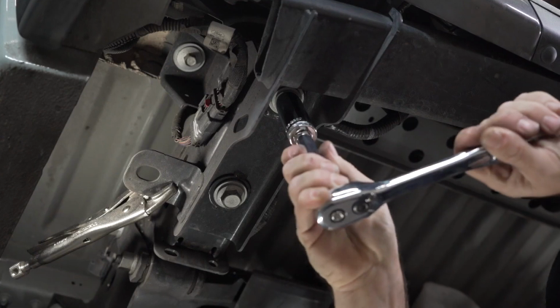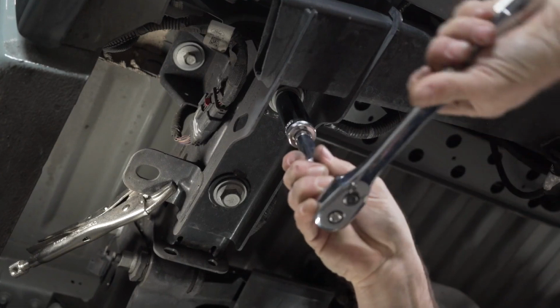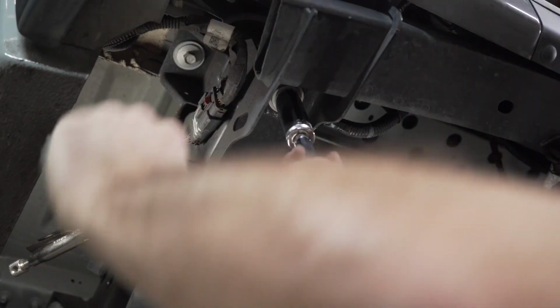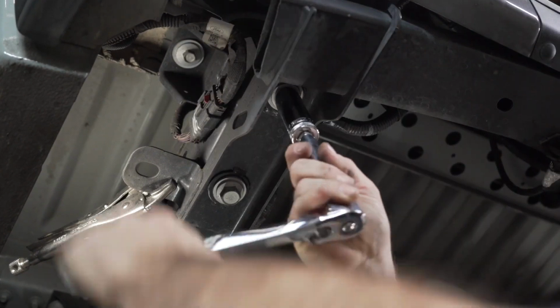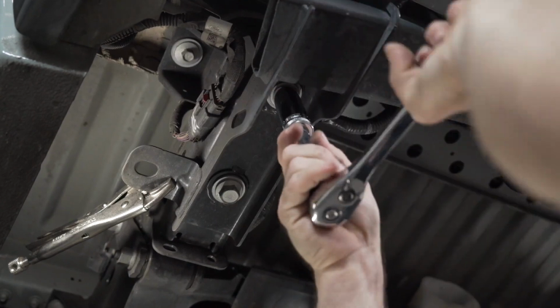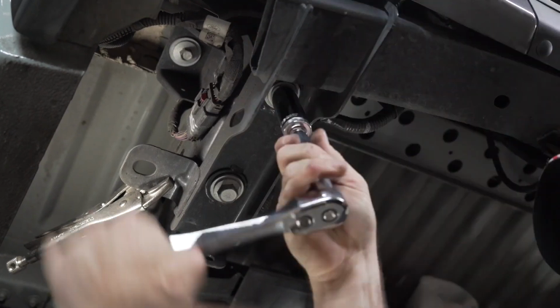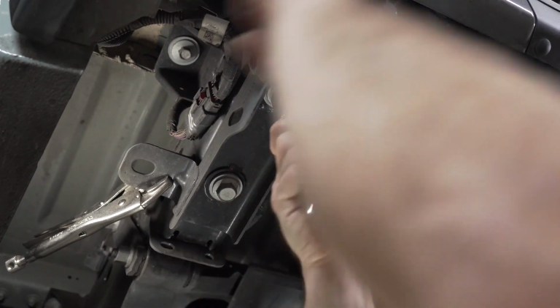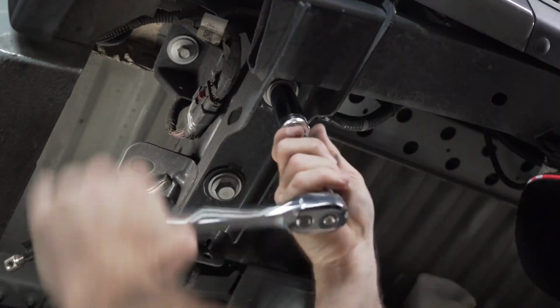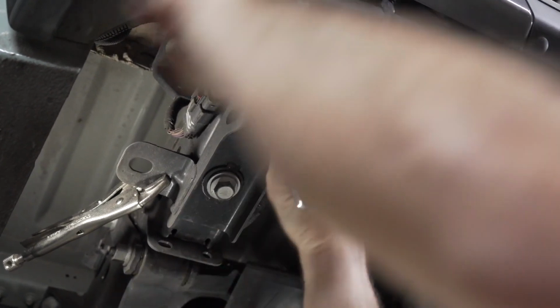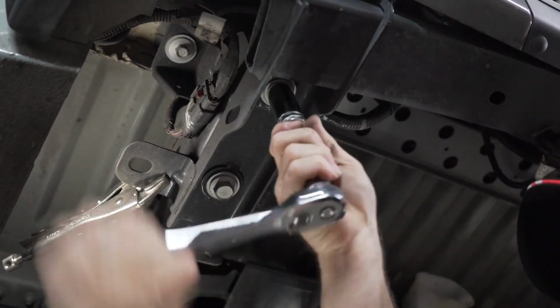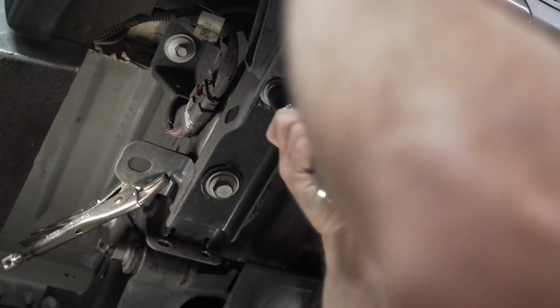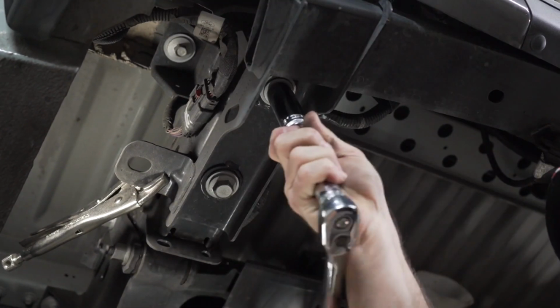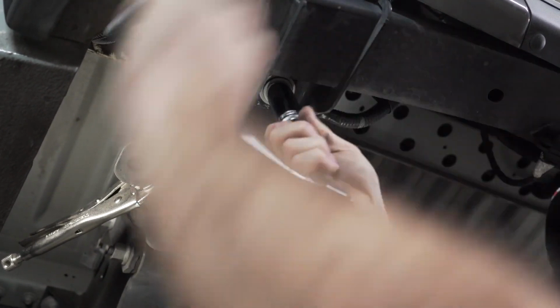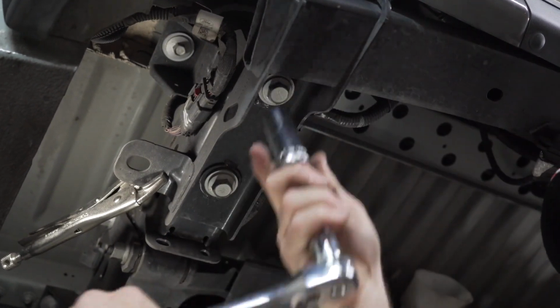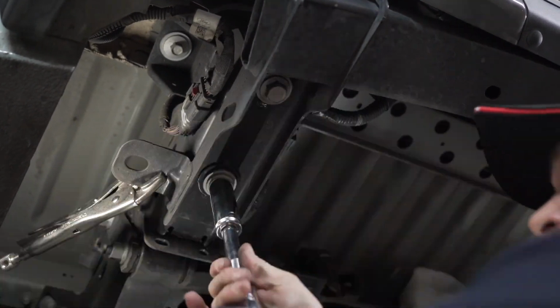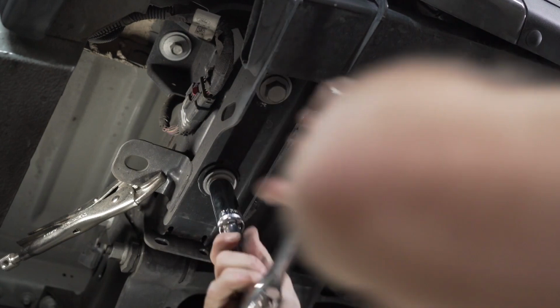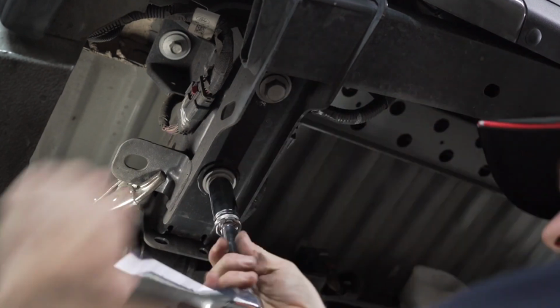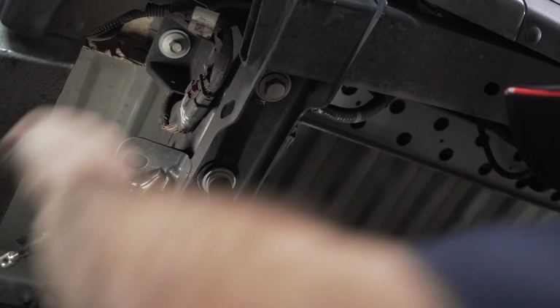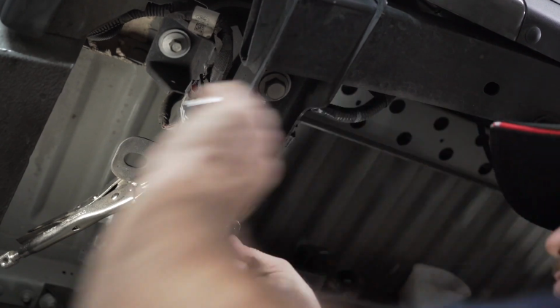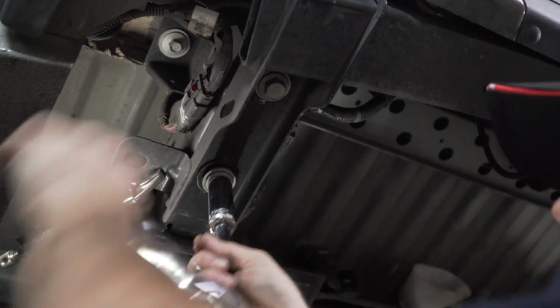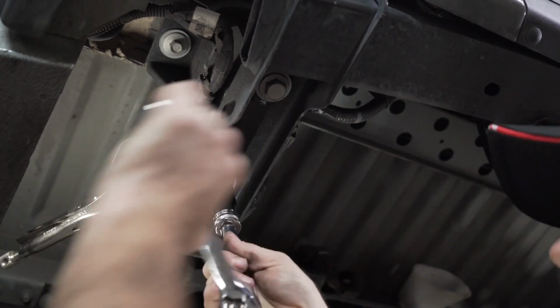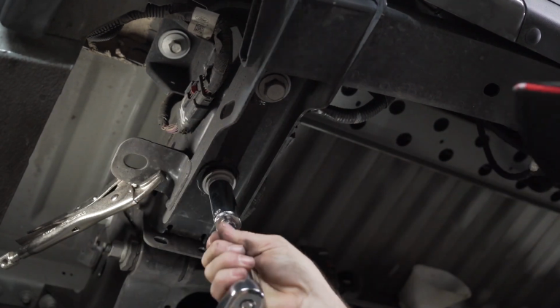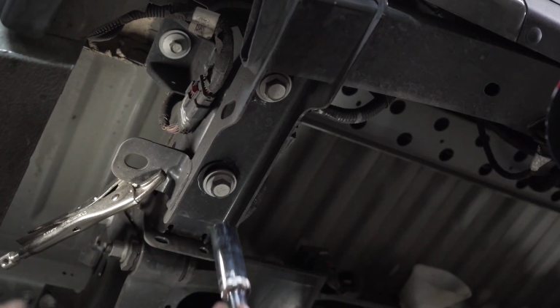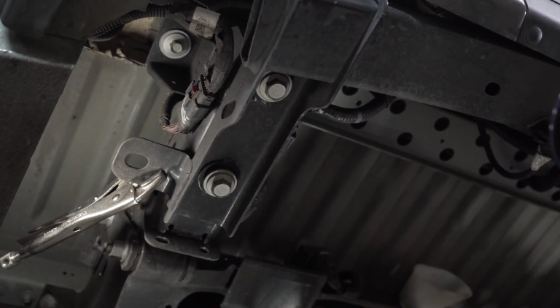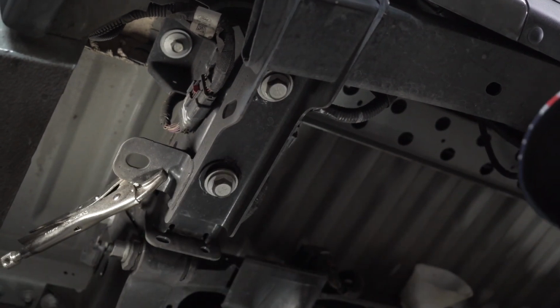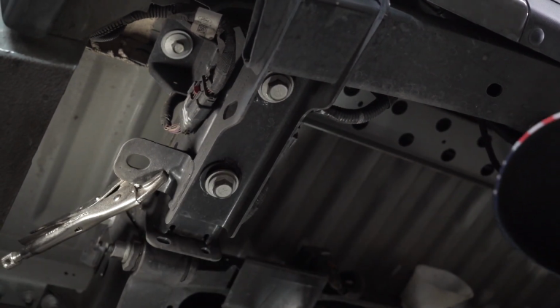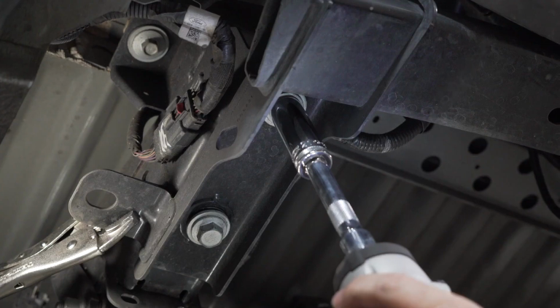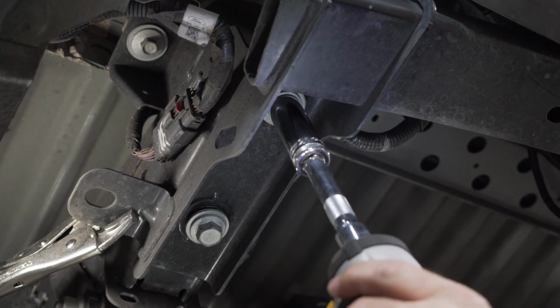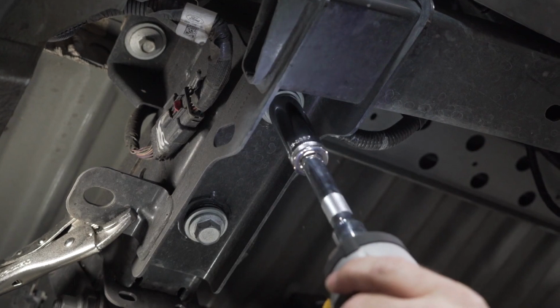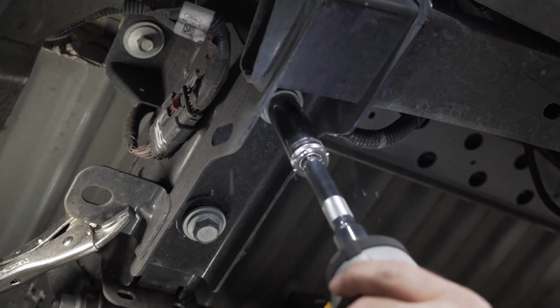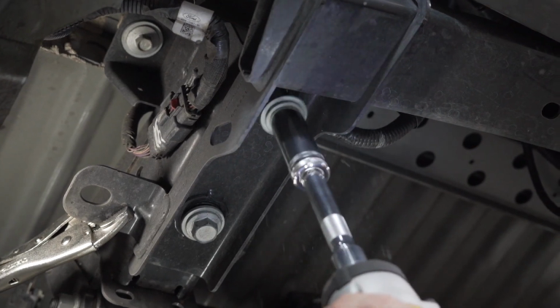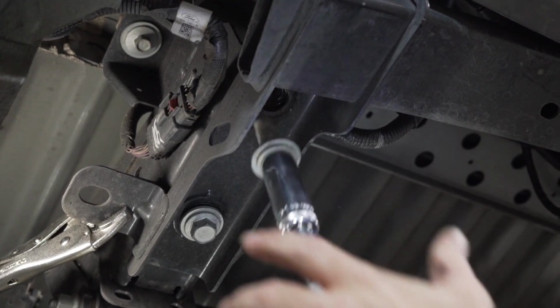You can now use a 21 millimeter socket and a 6 inch extension to remove two factory bolts. Now that they're loose, I'm going to go ahead and use my power tool to pull them the rest of the way out.